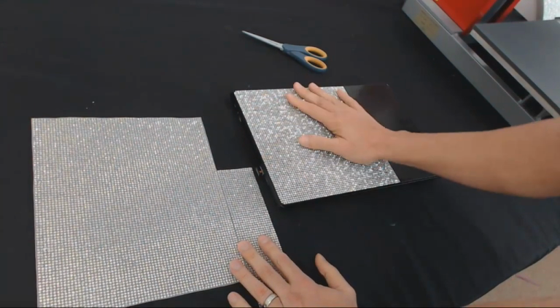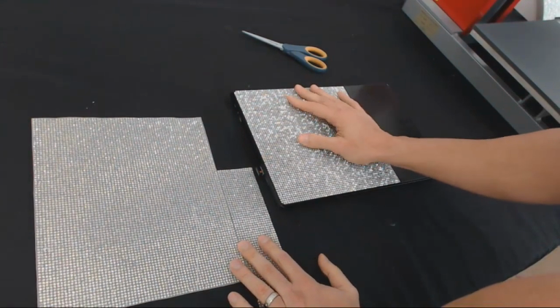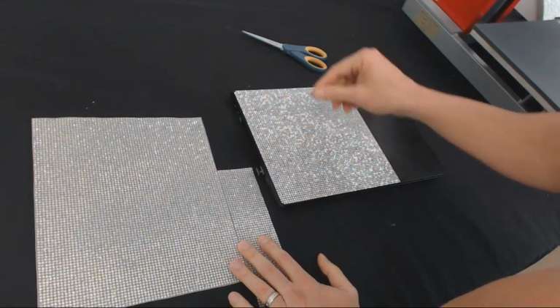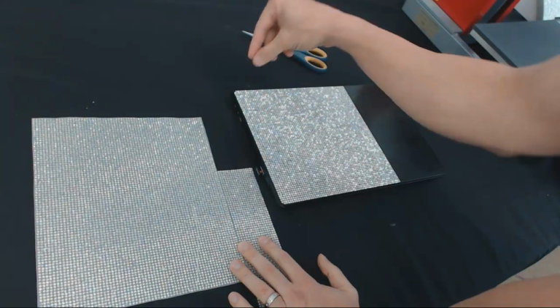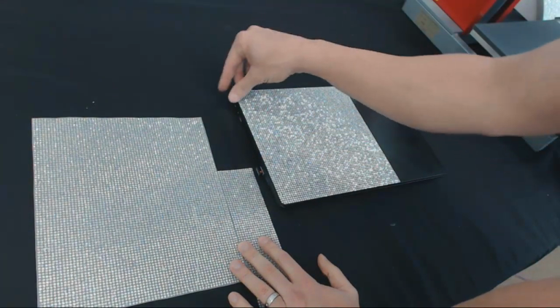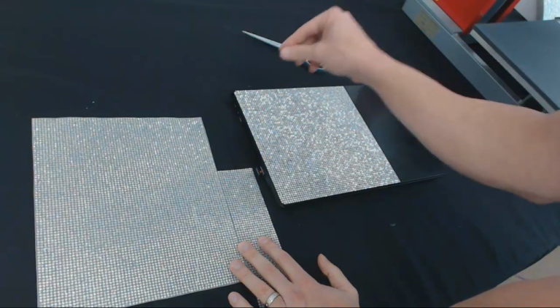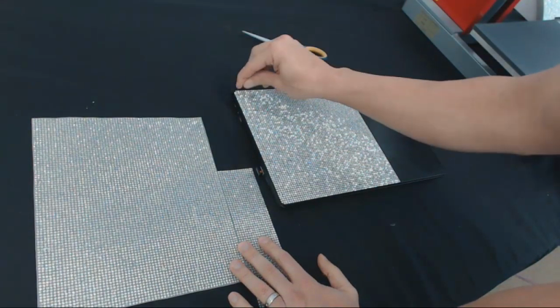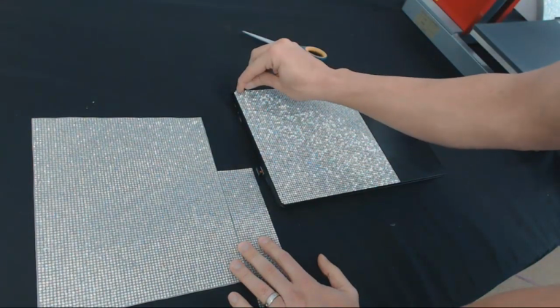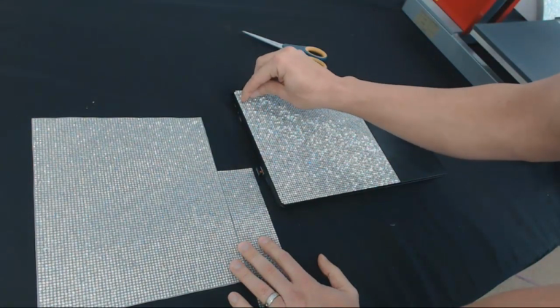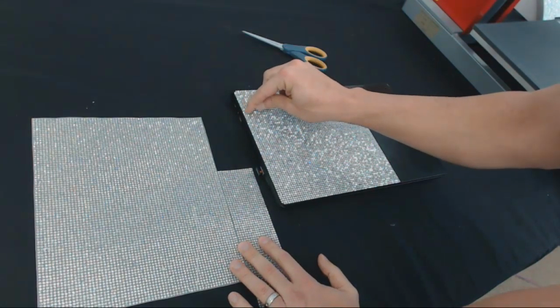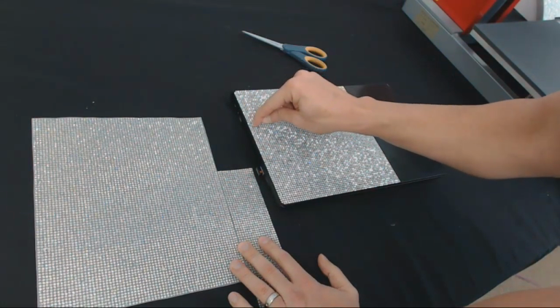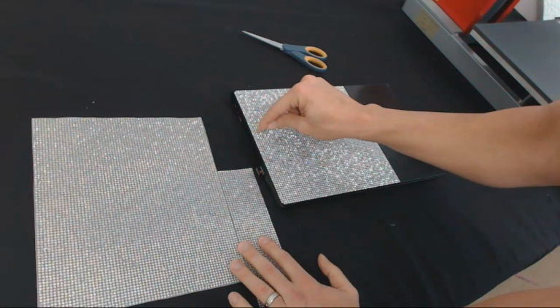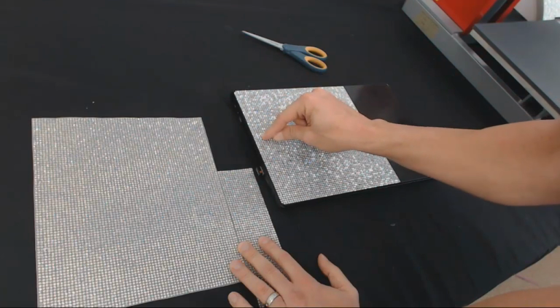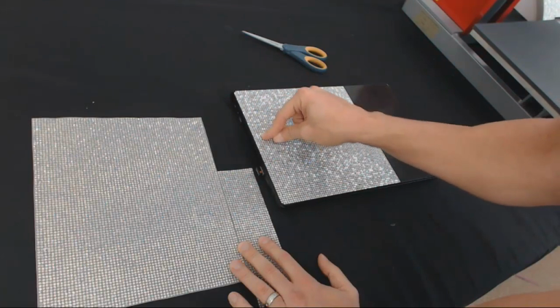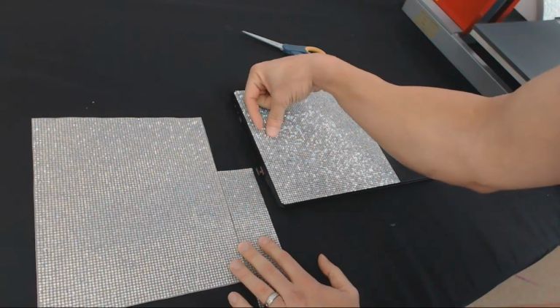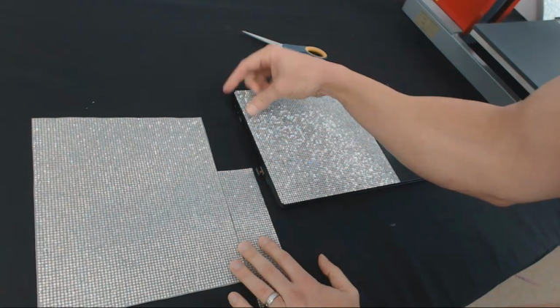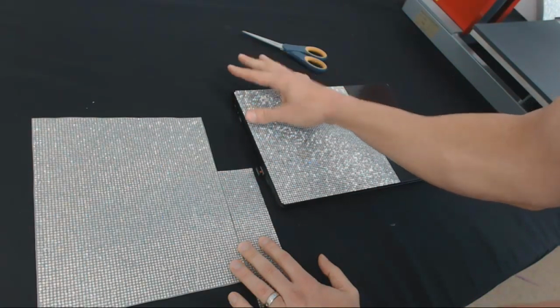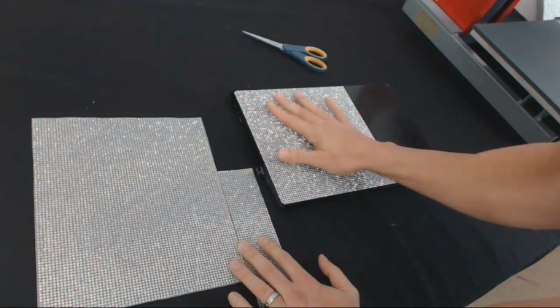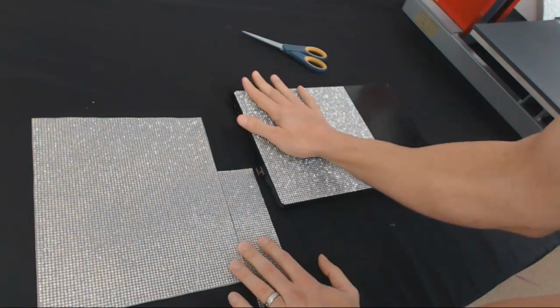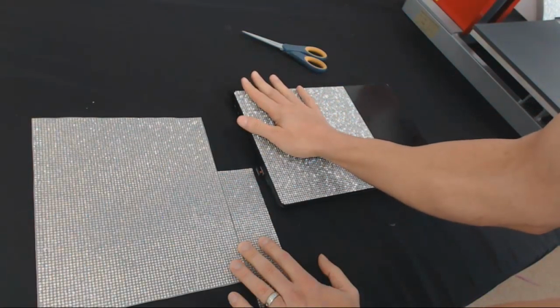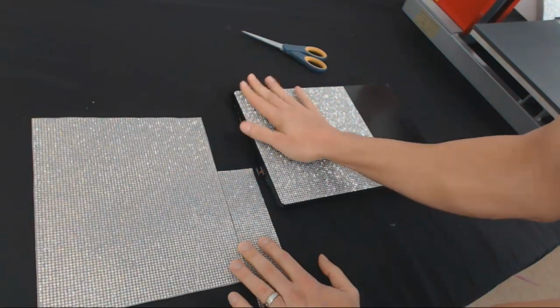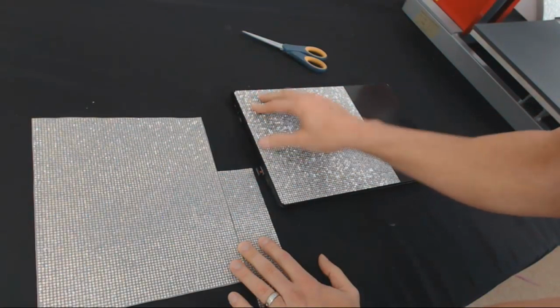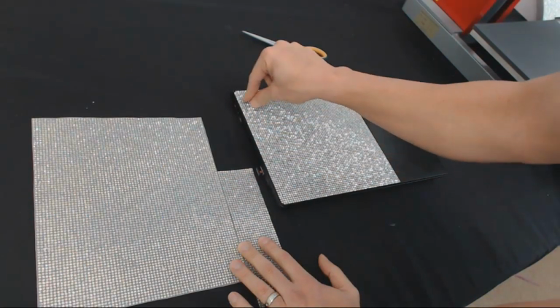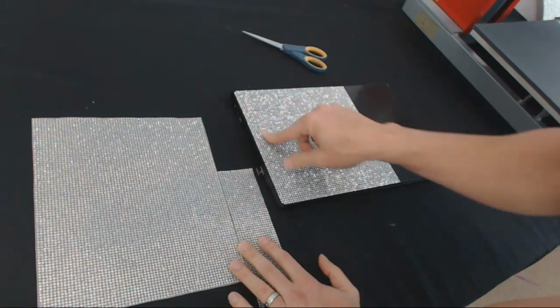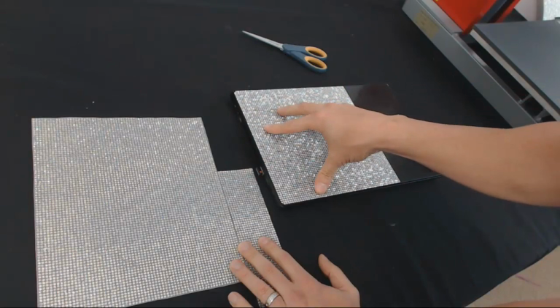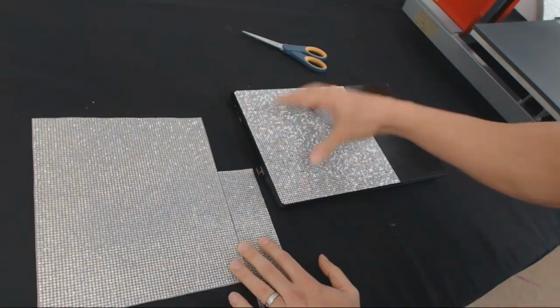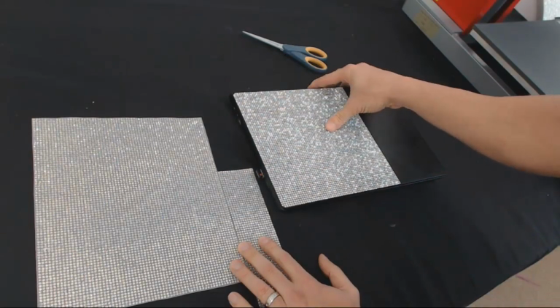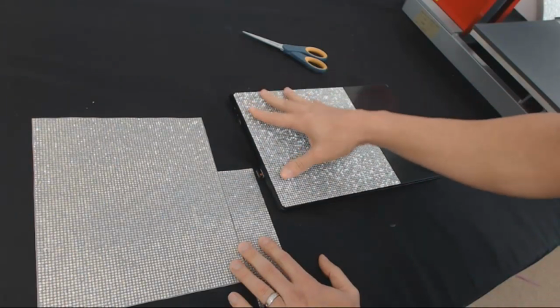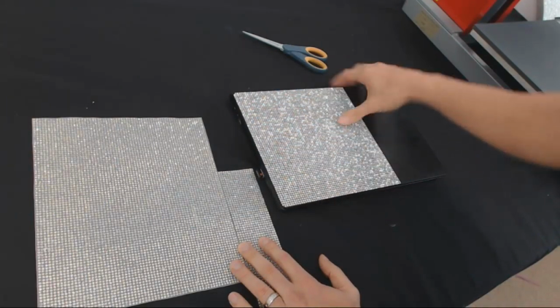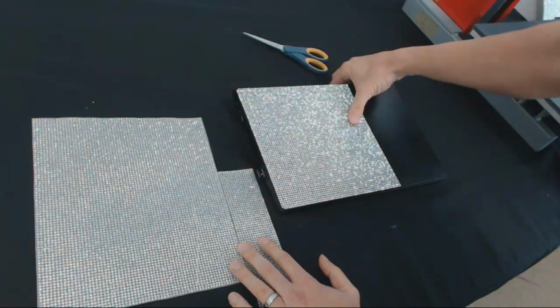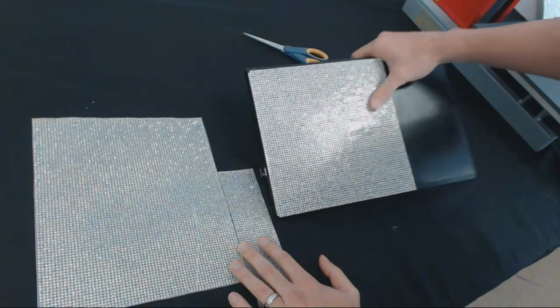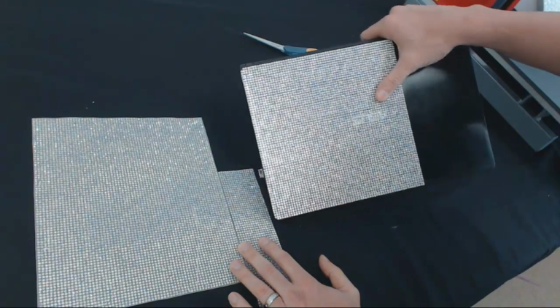You'll see videos on YouTube where individuals are manually placing every single stone. That's what's so awesome about the bling anything sheets that we invented — you can actually put 4,000 stones down at the same time and they look perfect.